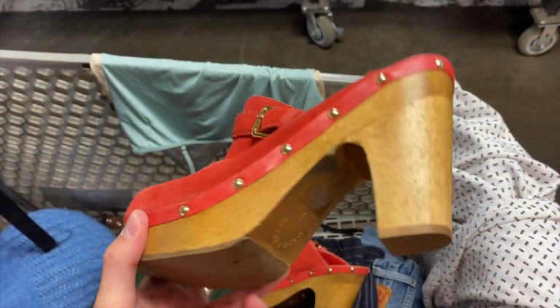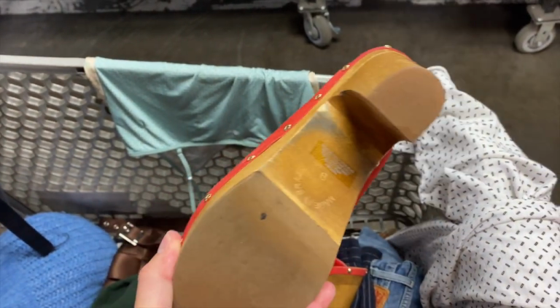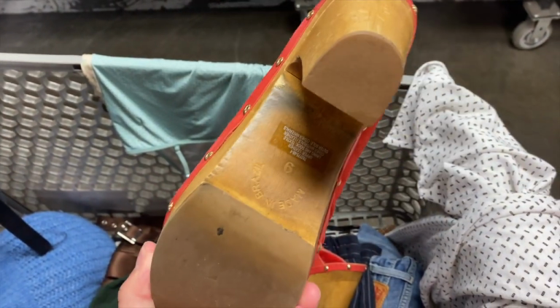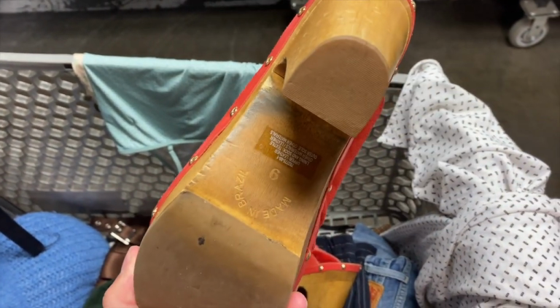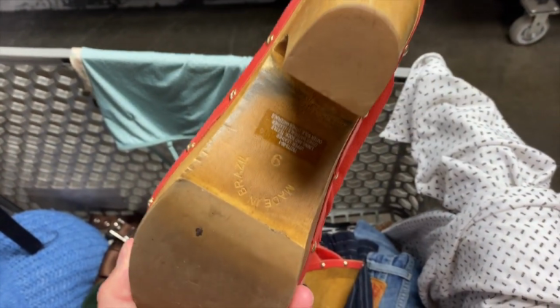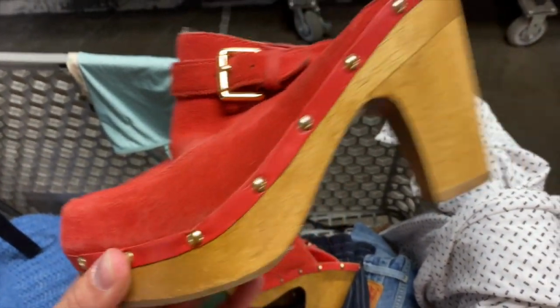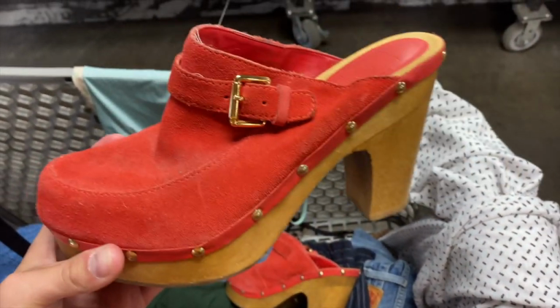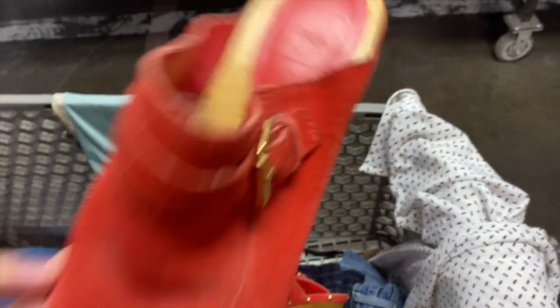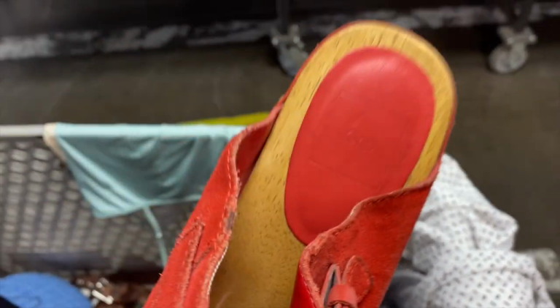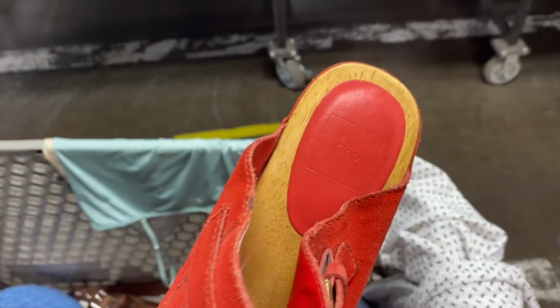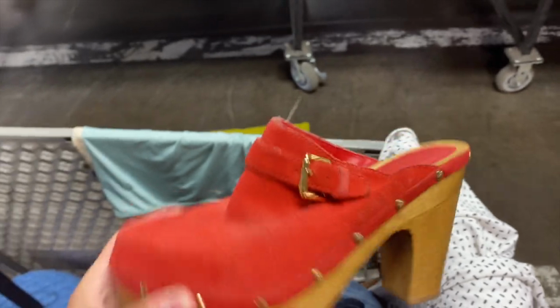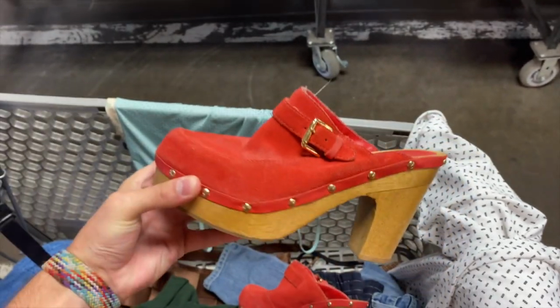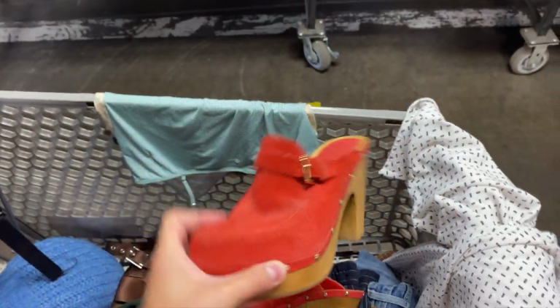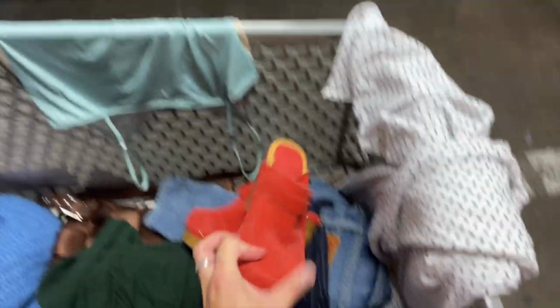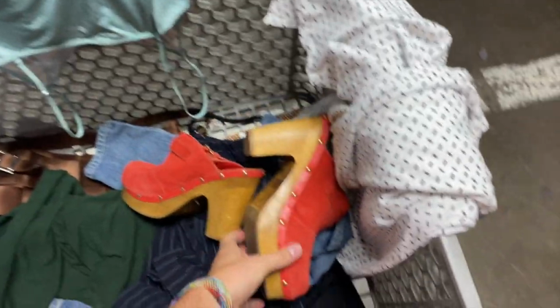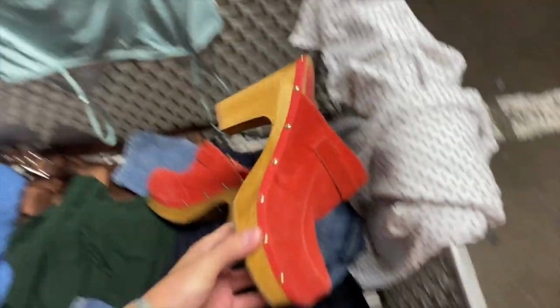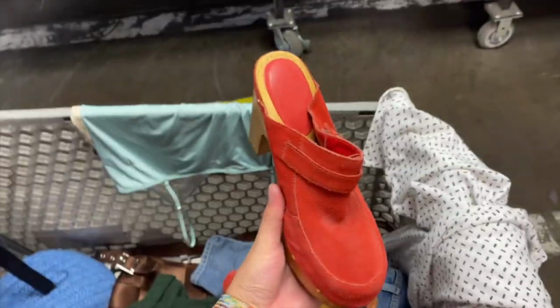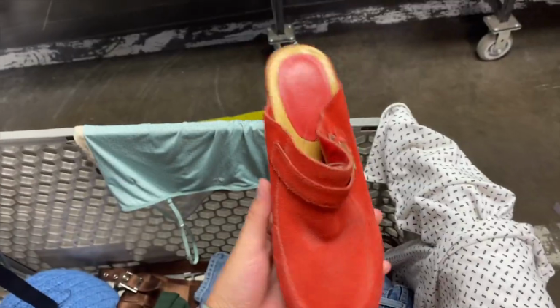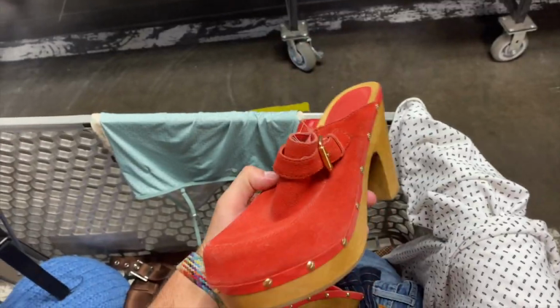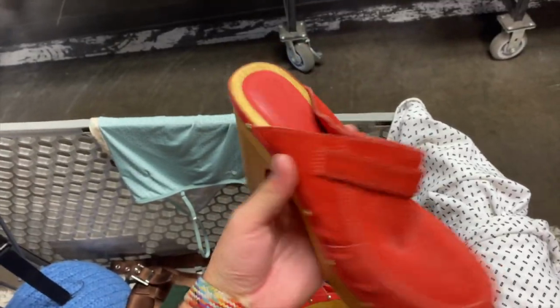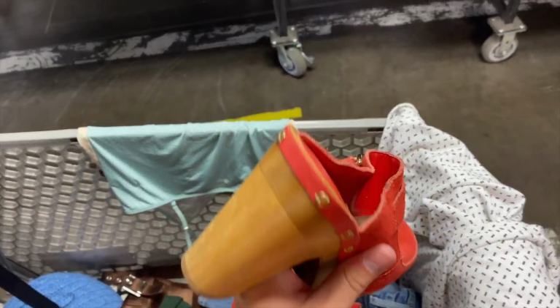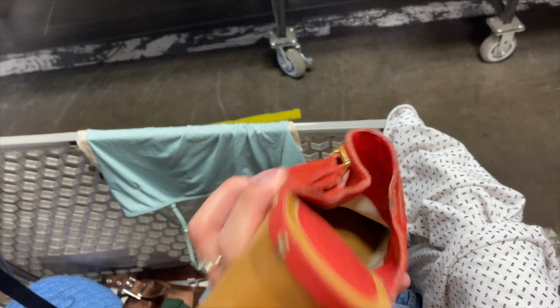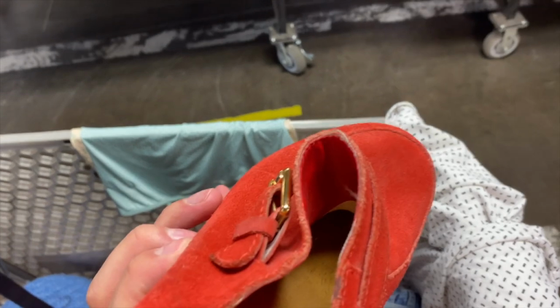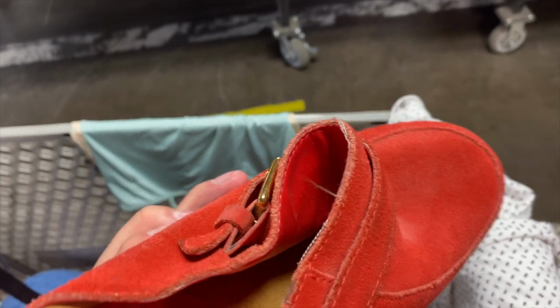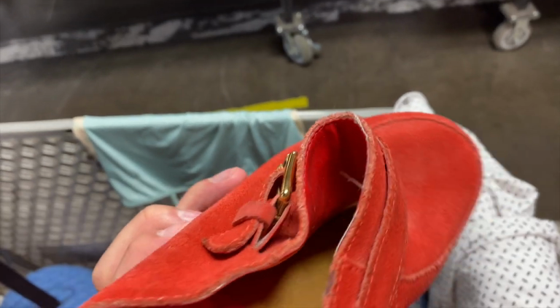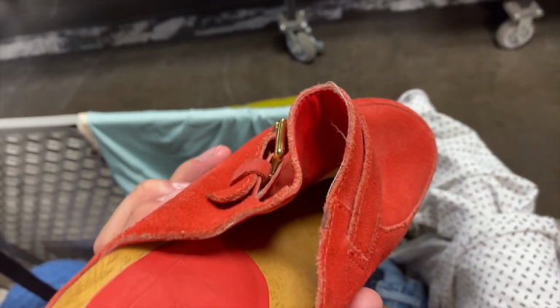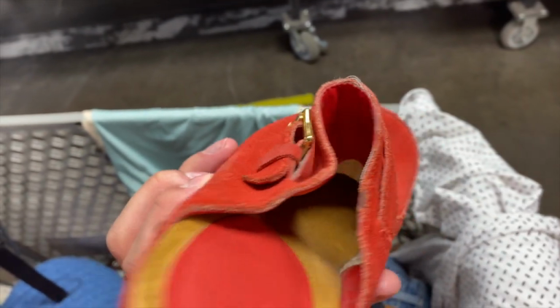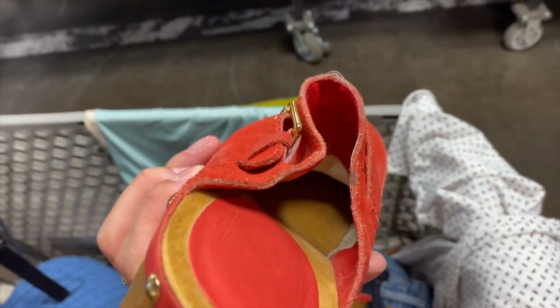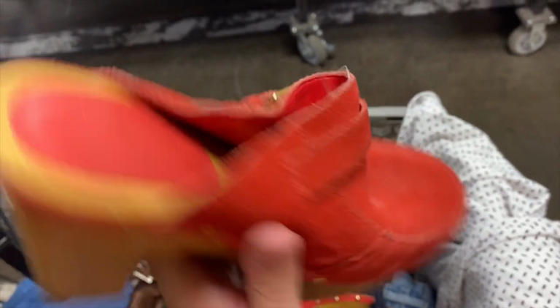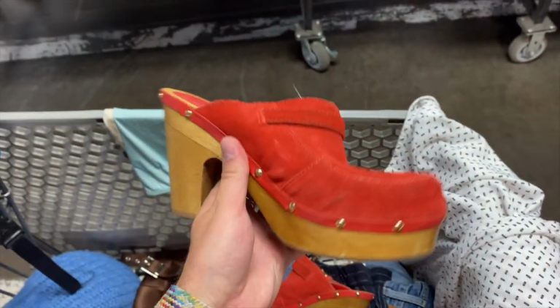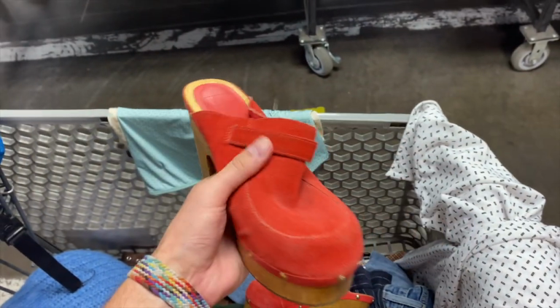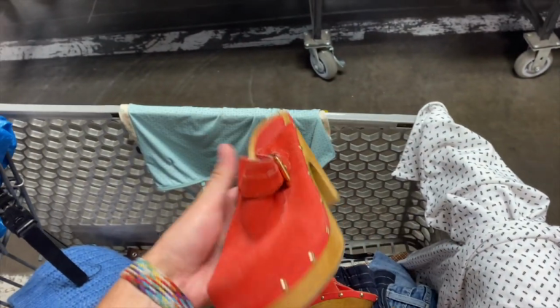These red clogs are literally so cute — they're just the Gap, but they're definitely super good quality. I love the red suede and the wood seems really nice. I'm probably not going to sell for a ton, but I'm super excited to sell them still. They're so cute.